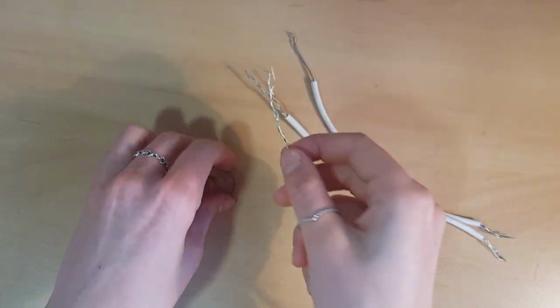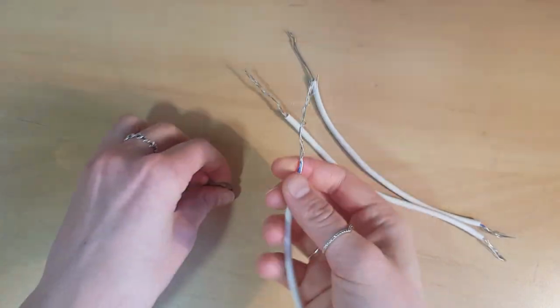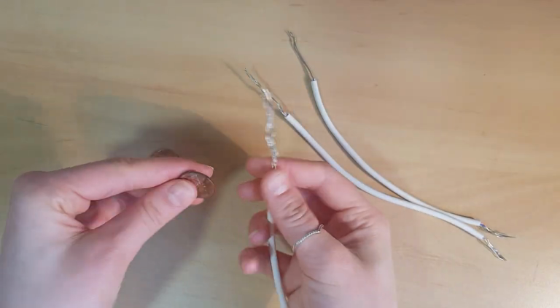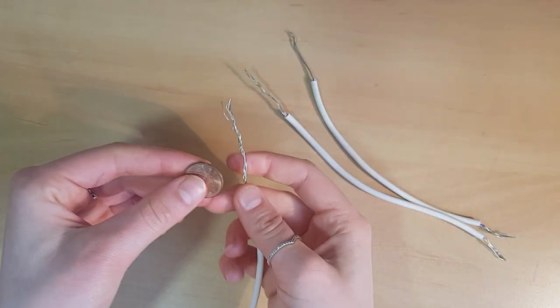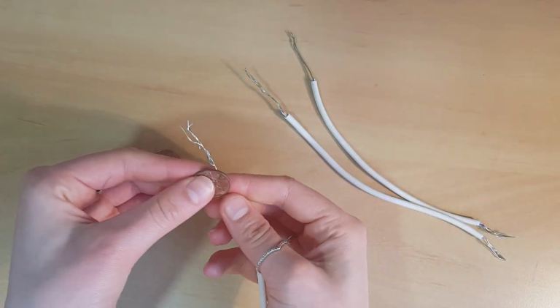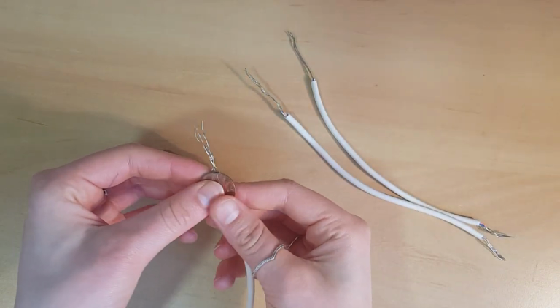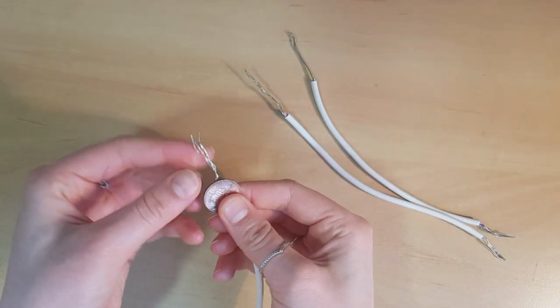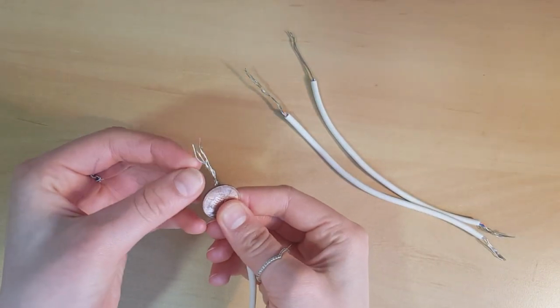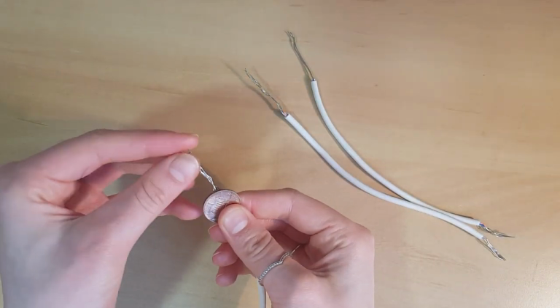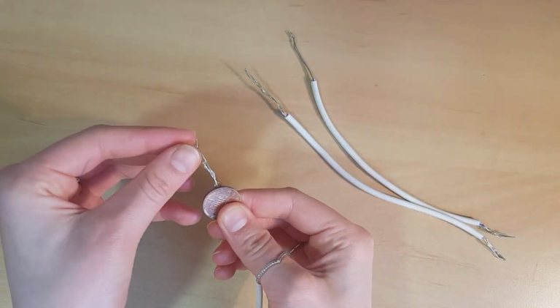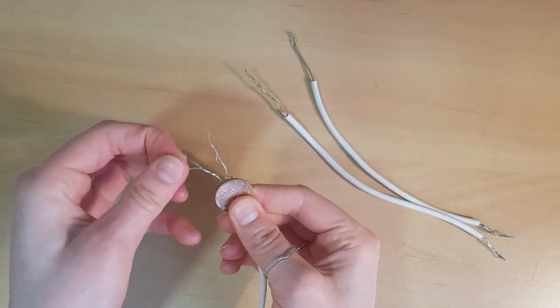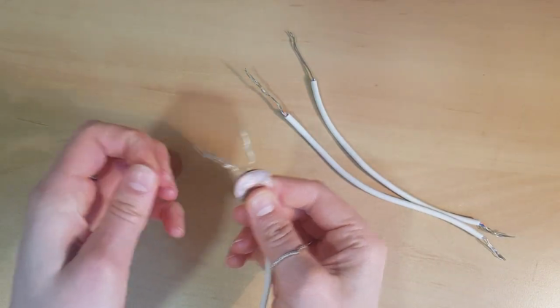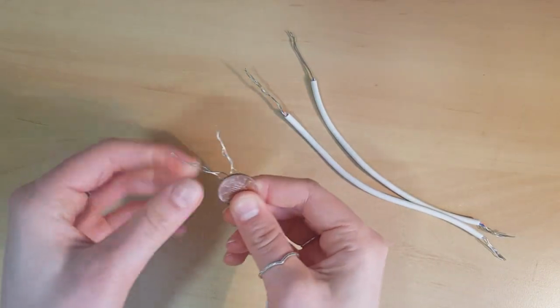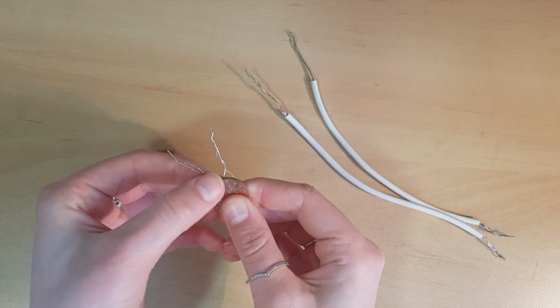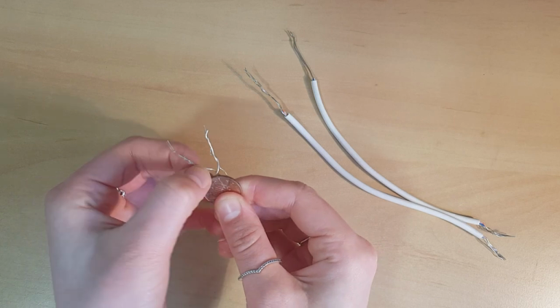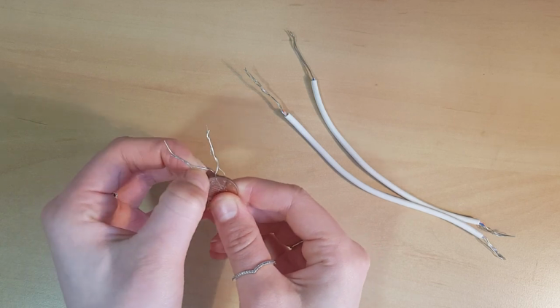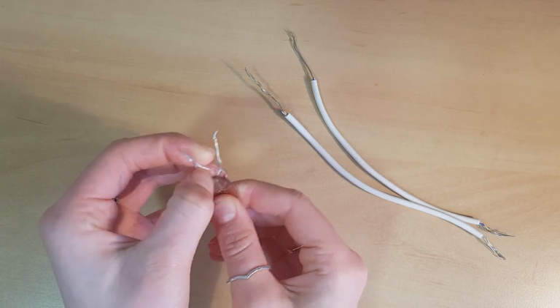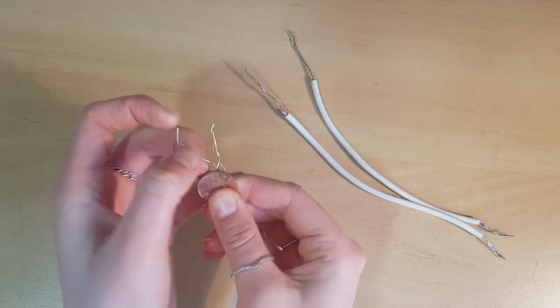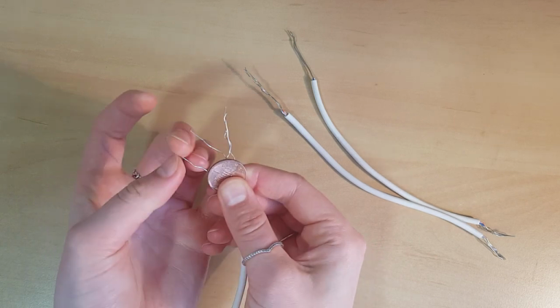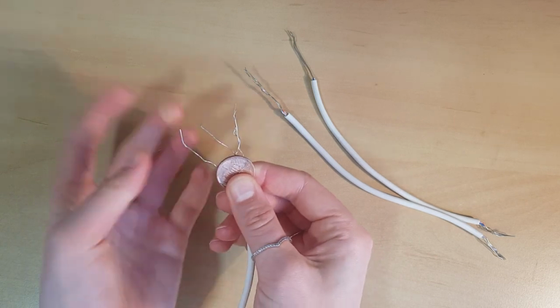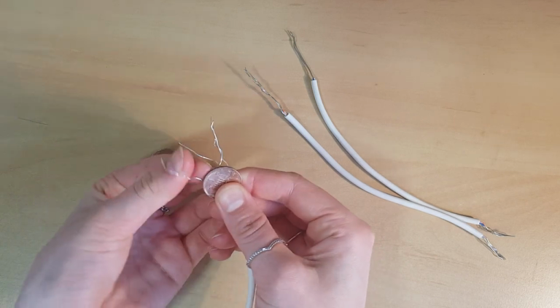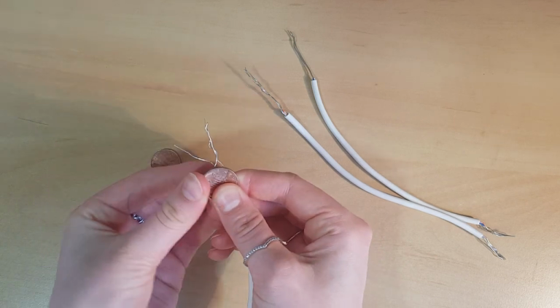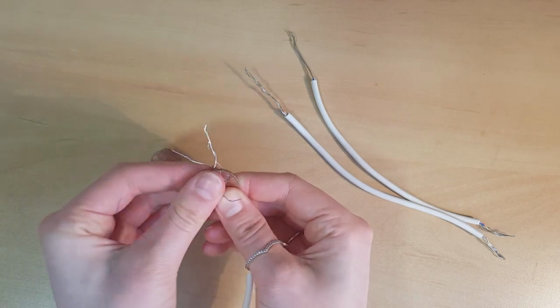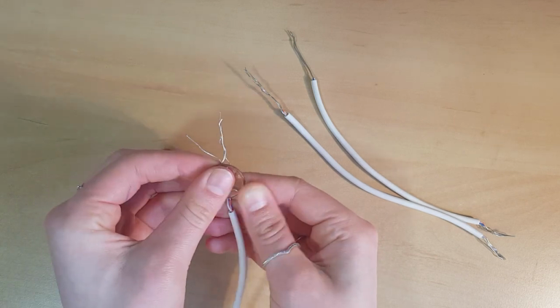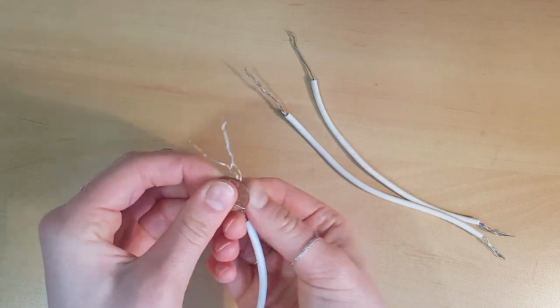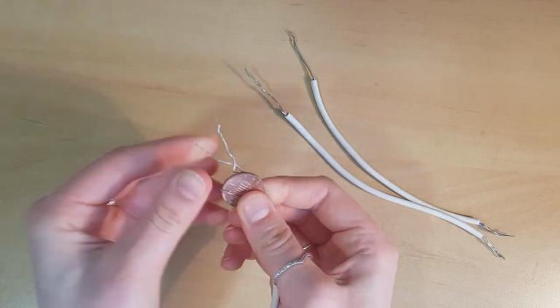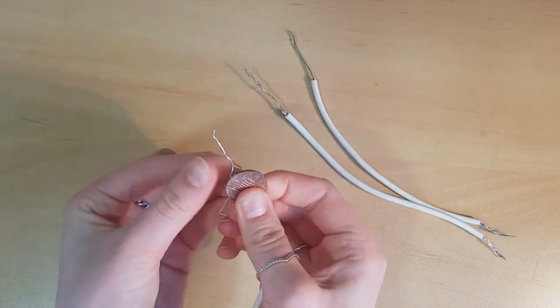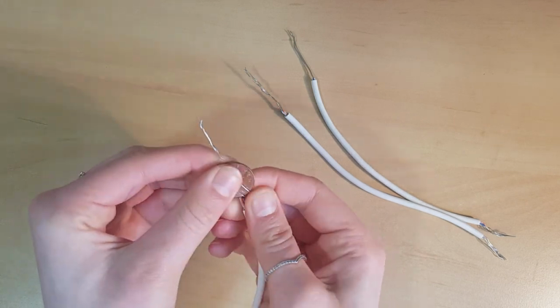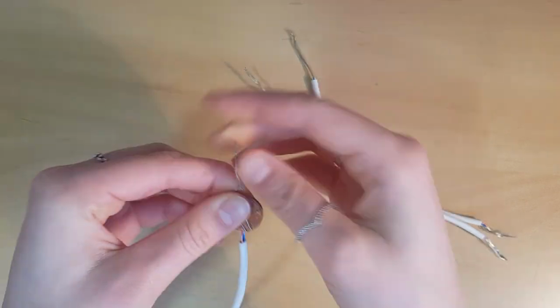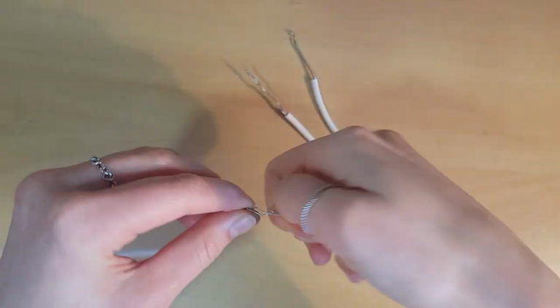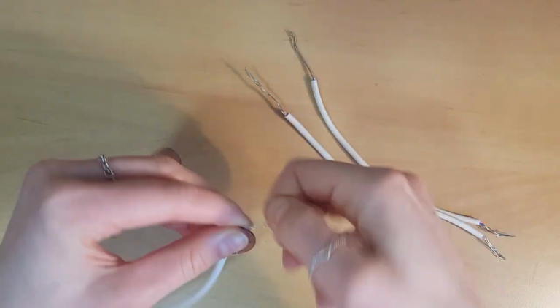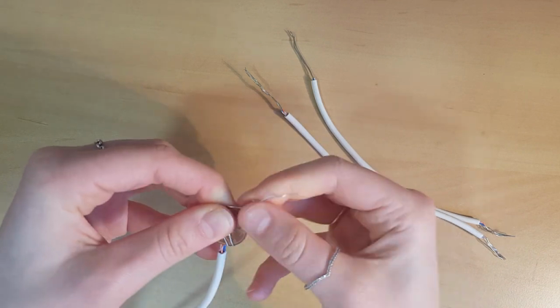First, with the conducting wire, wrap the ends of the wire around the copper penny so the coin is secure. Repeat this with another piece of wire and the second coin.